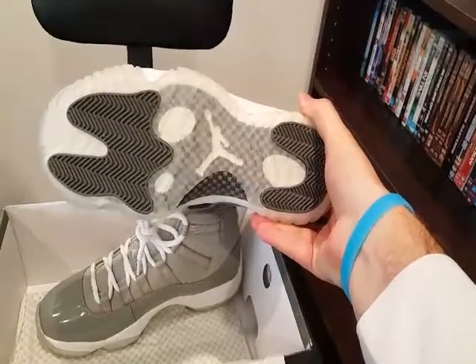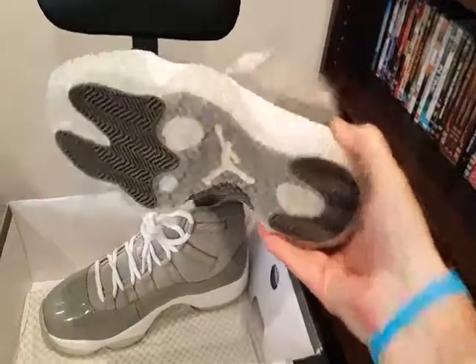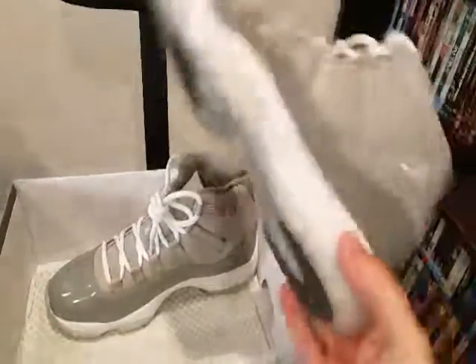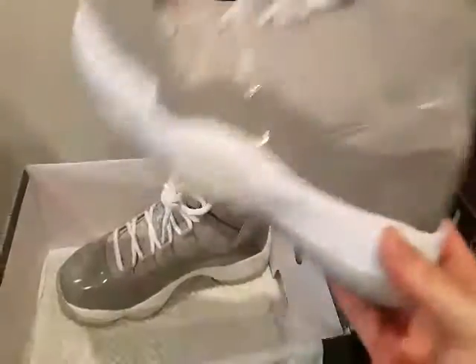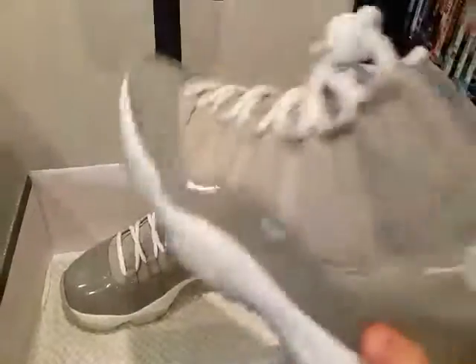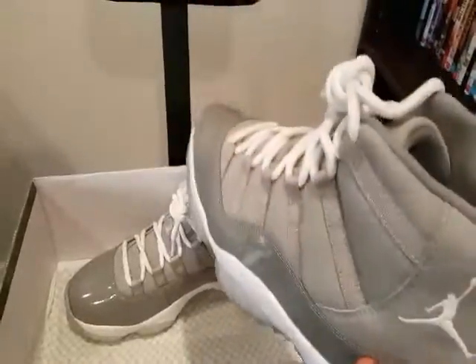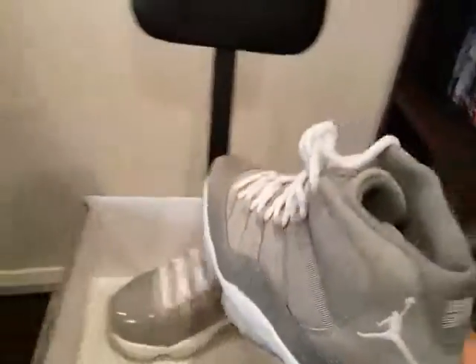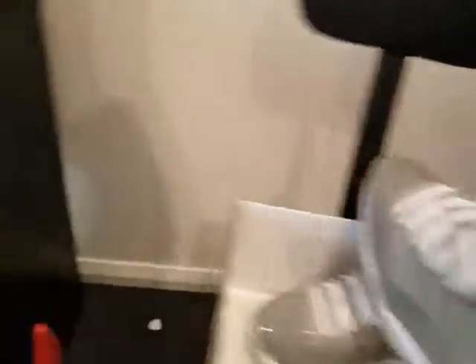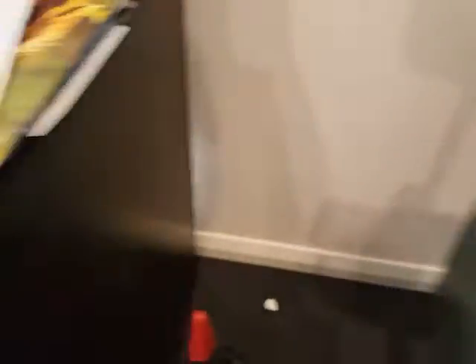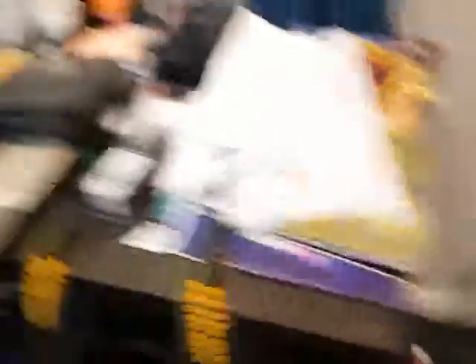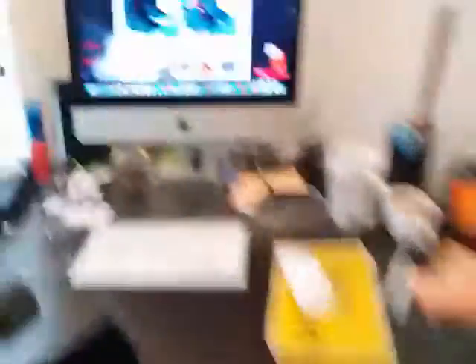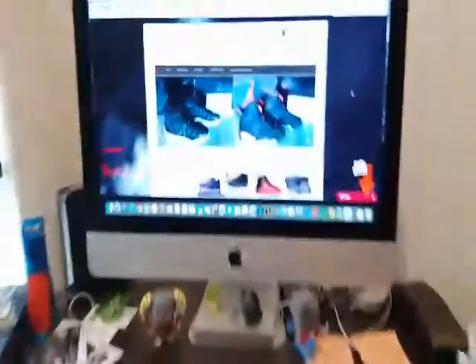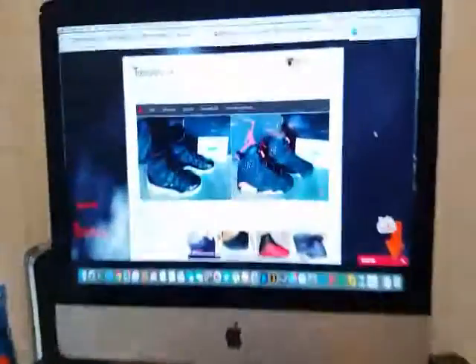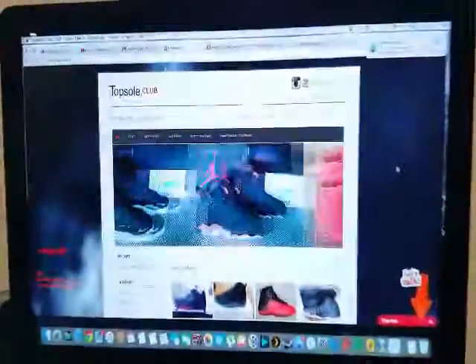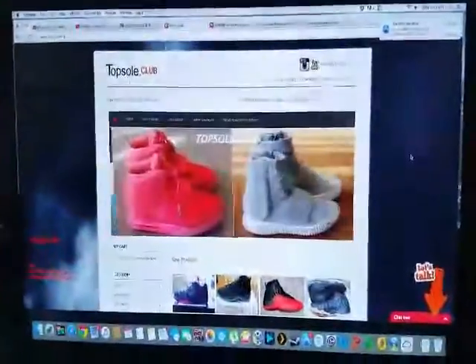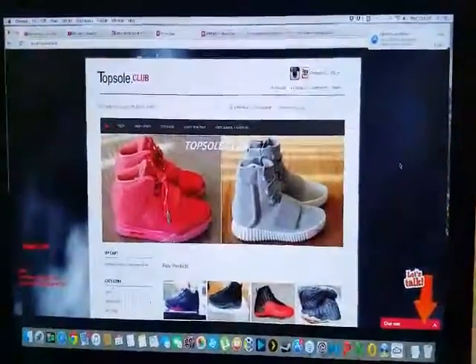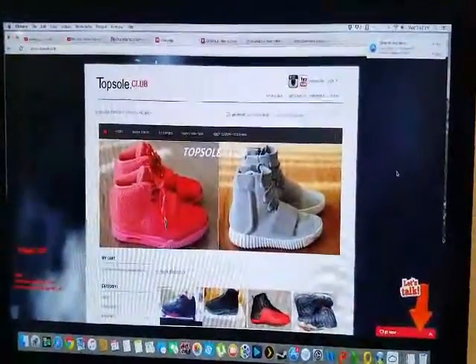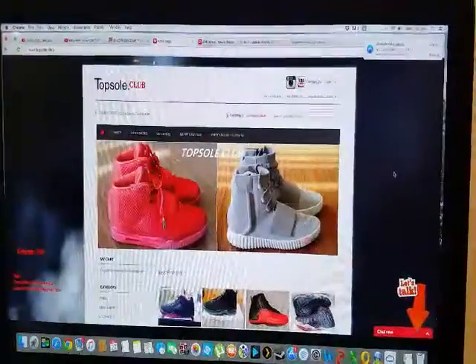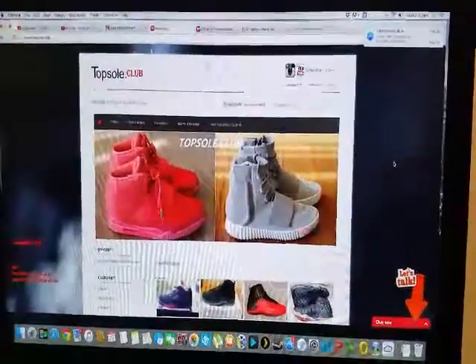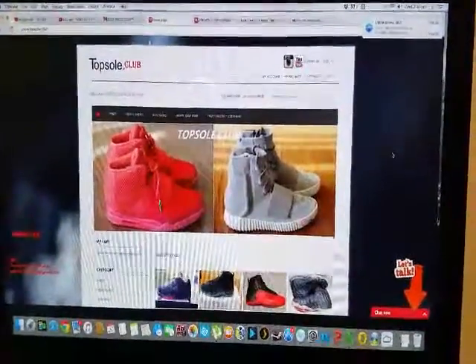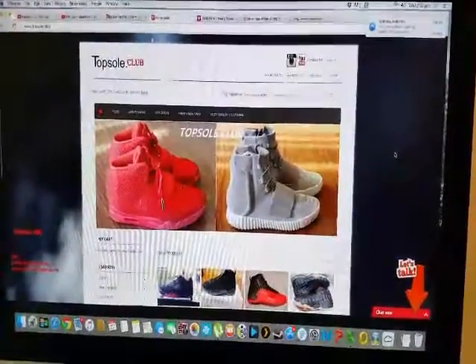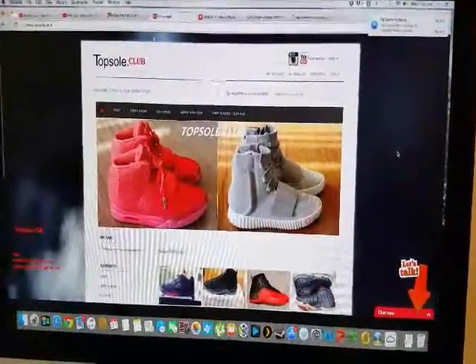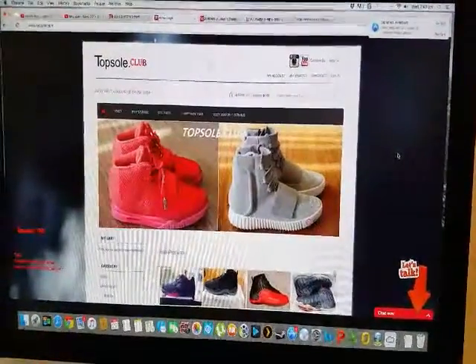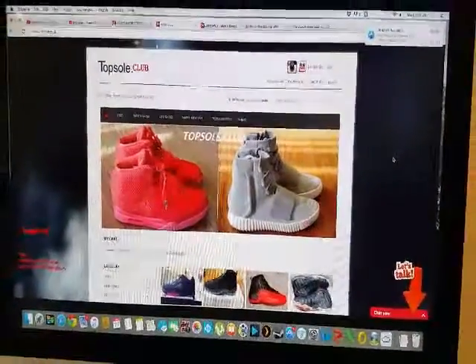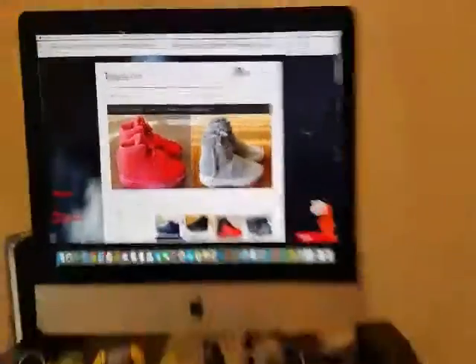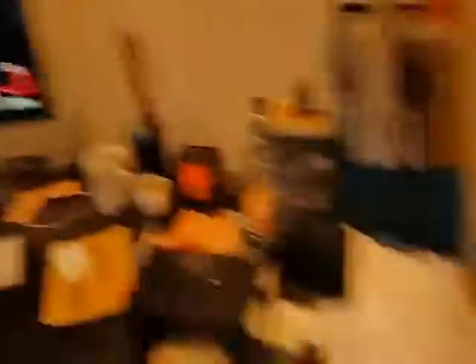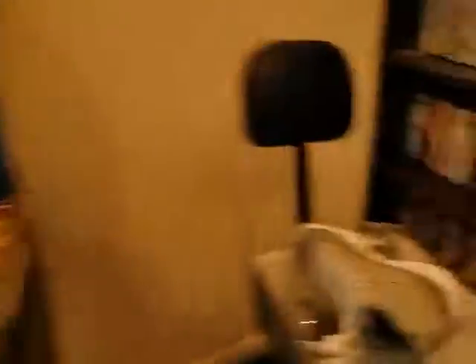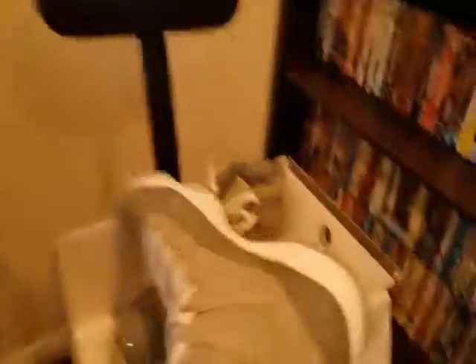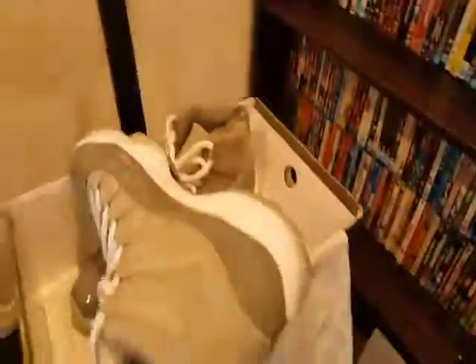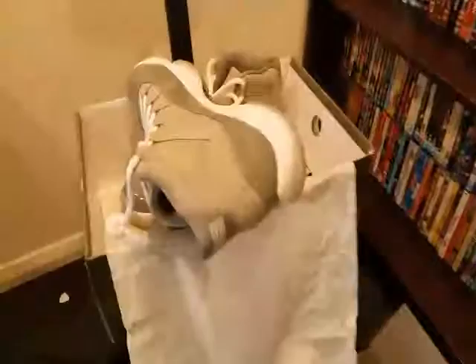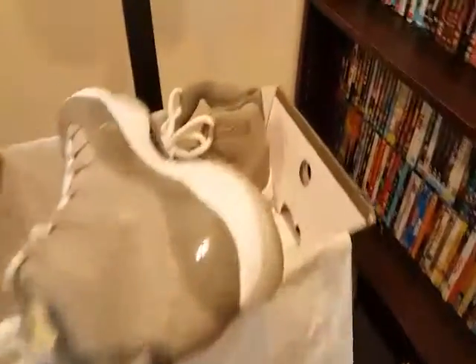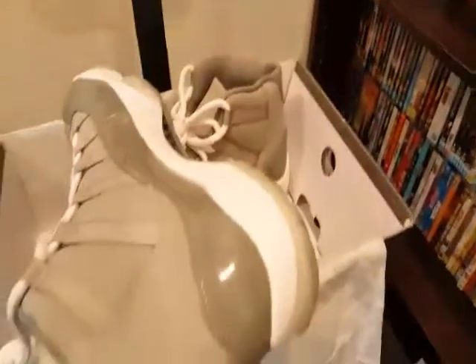If you're looking for Jordans, Topsole Dot Club — there's a link to the website there if you want to see. So yeah, thanks for watching.